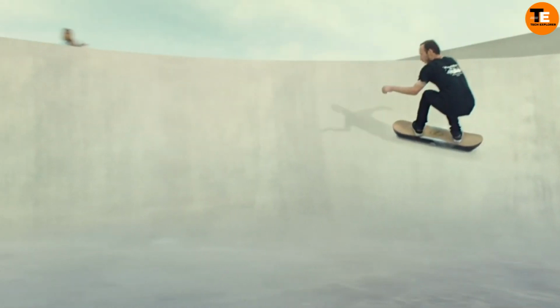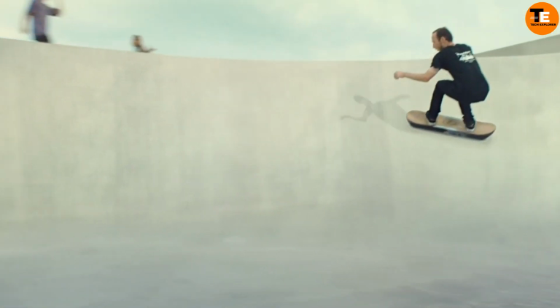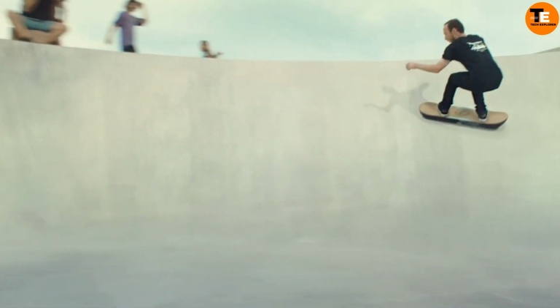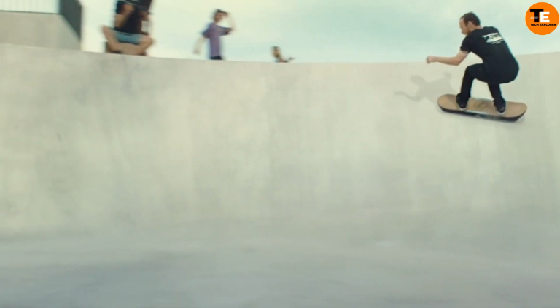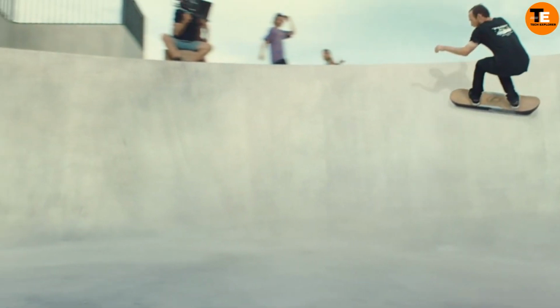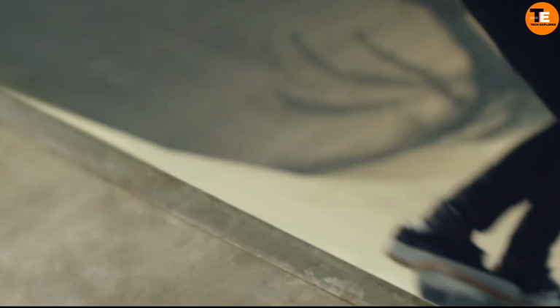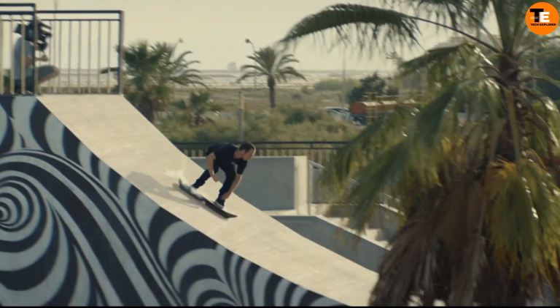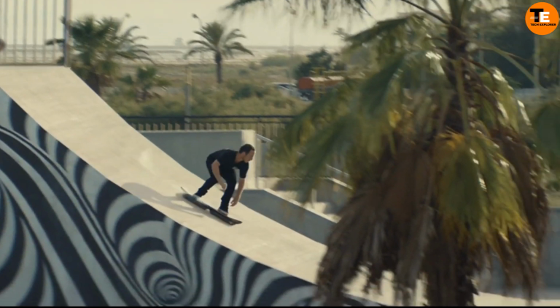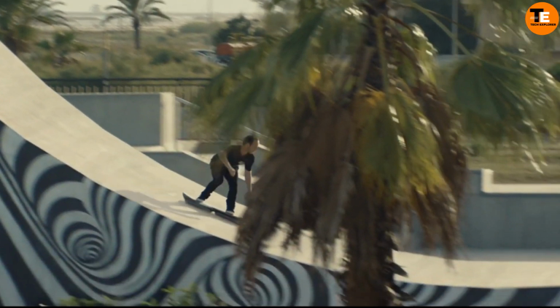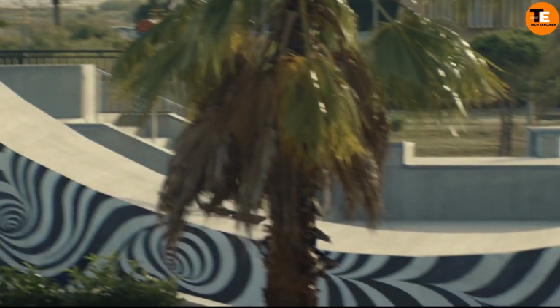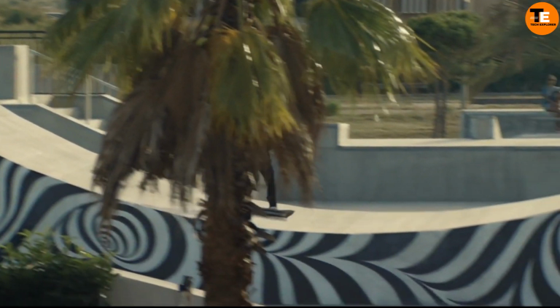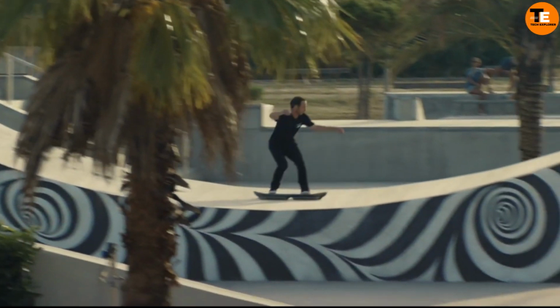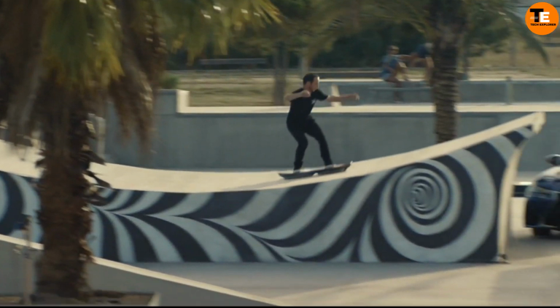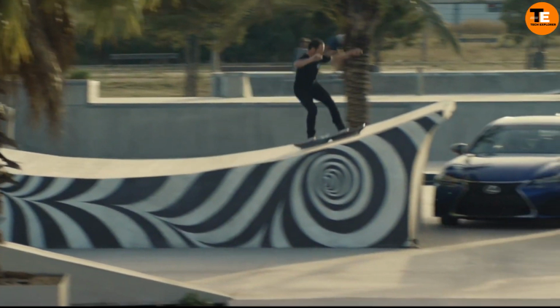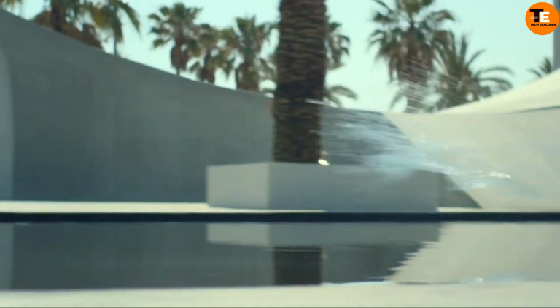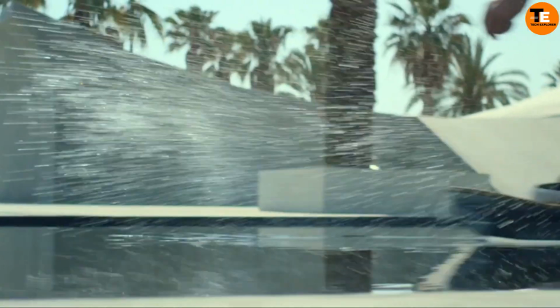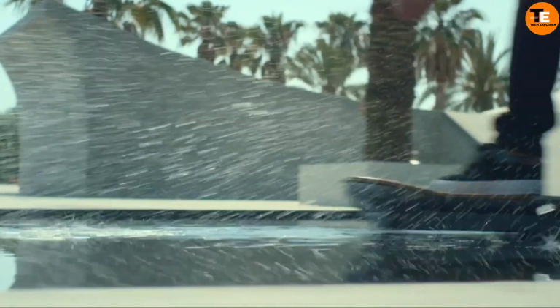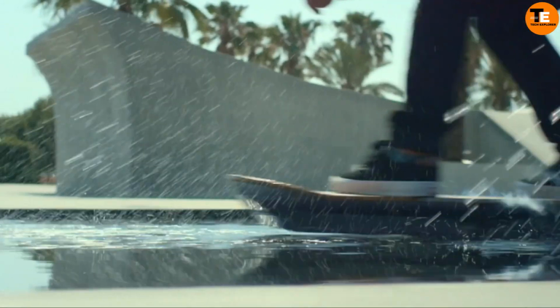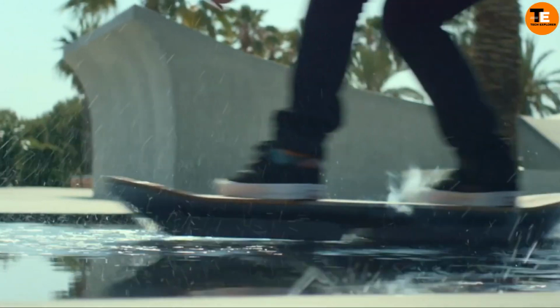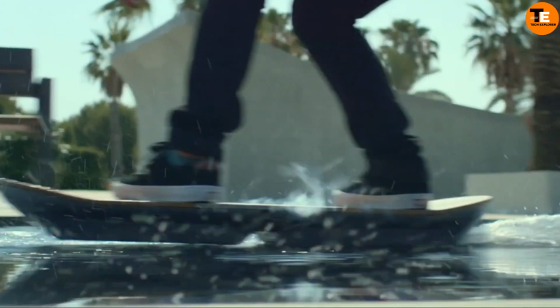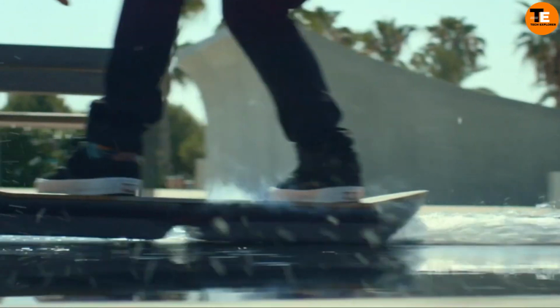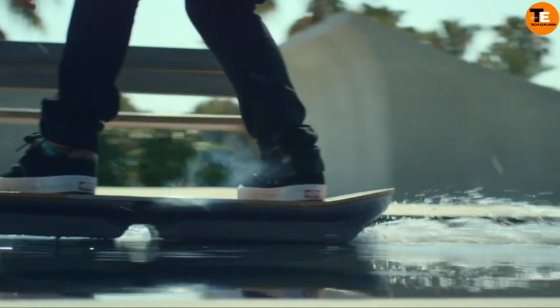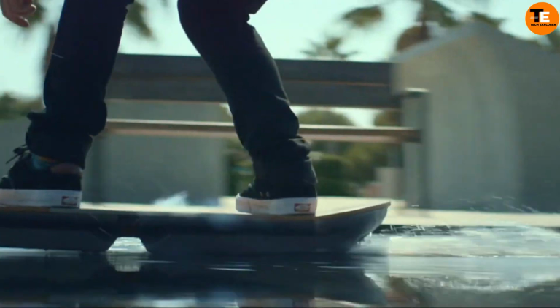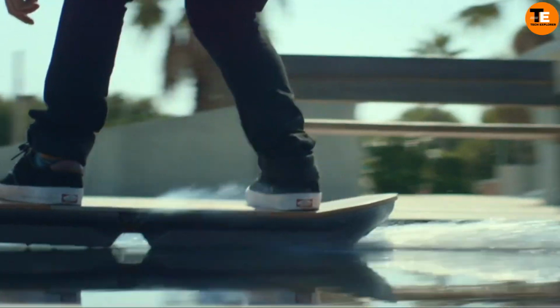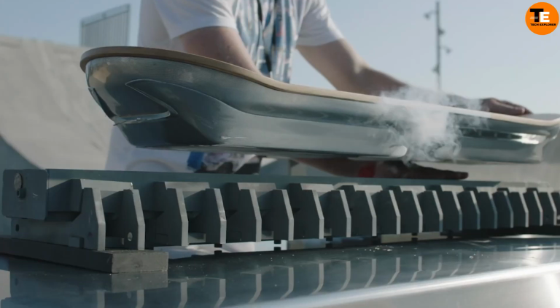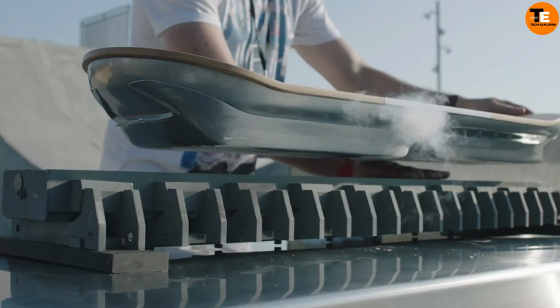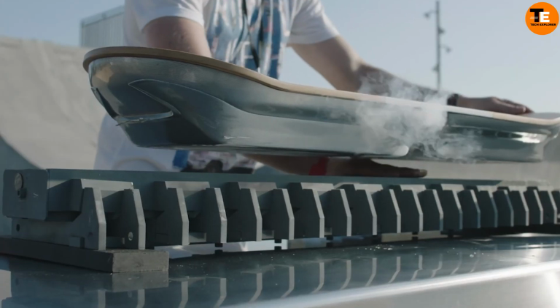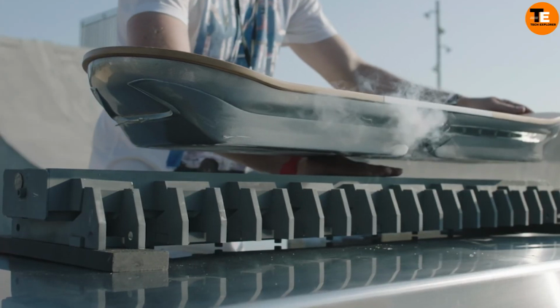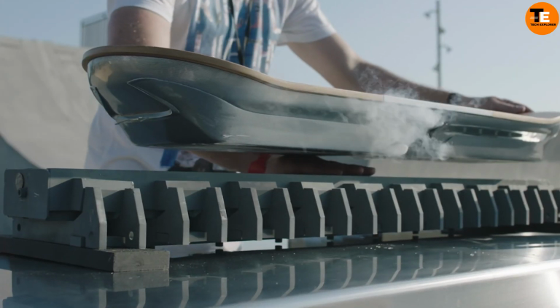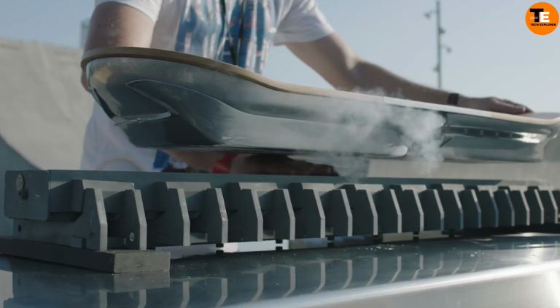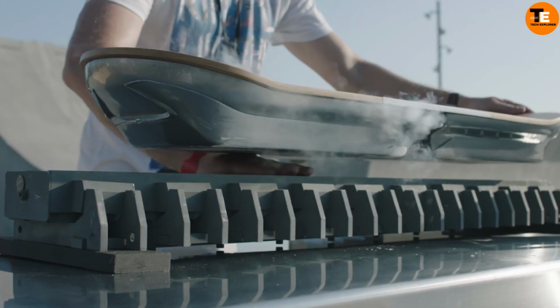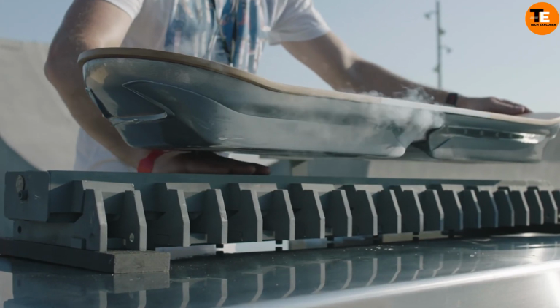Though it carries an estimated cost of $10,000, it's not for sale to the public. Whether you're a Back to the Future fan or not, the Lexus Hoverboard showcases the remarkable possibilities of today's technology.